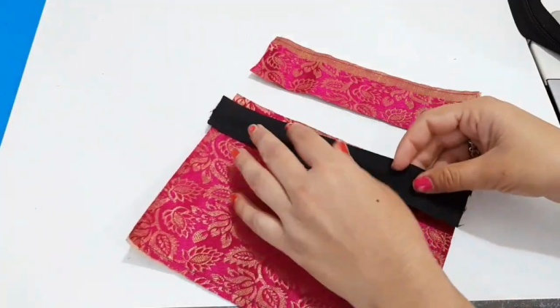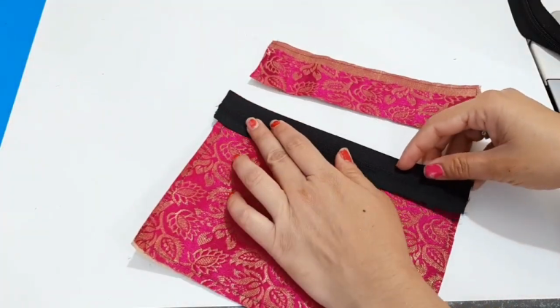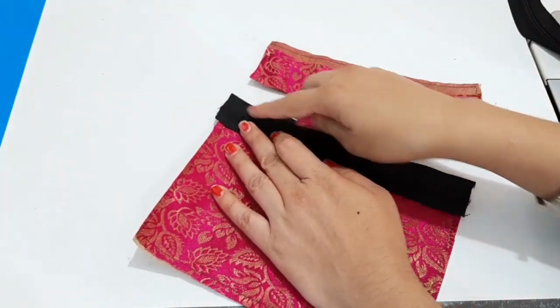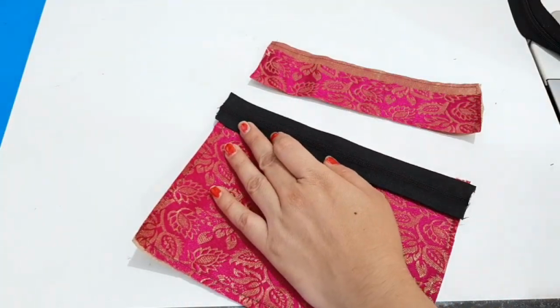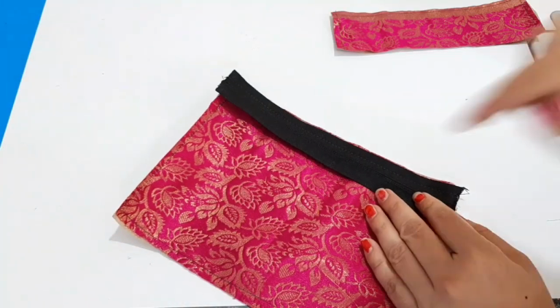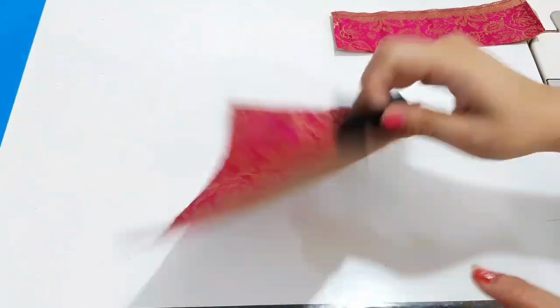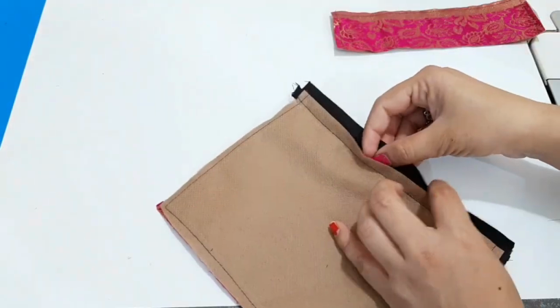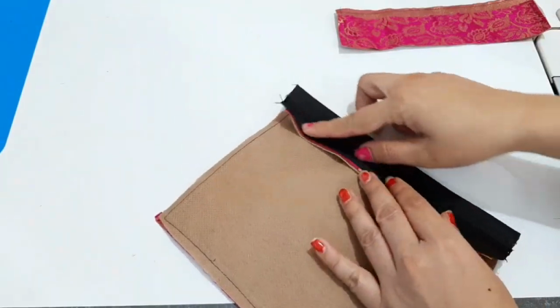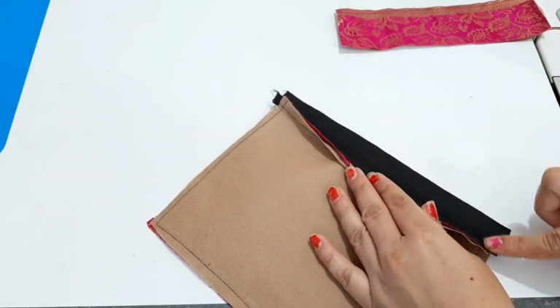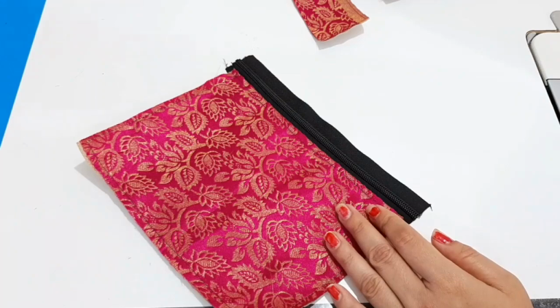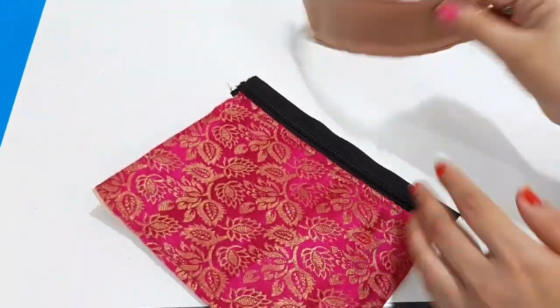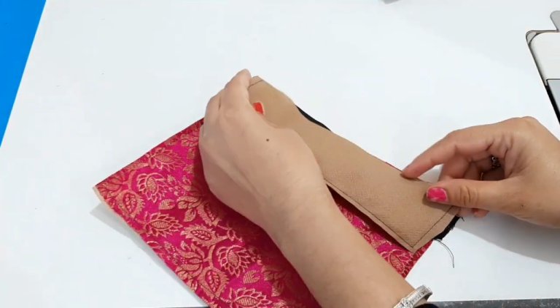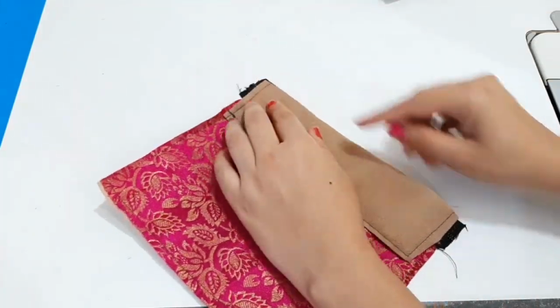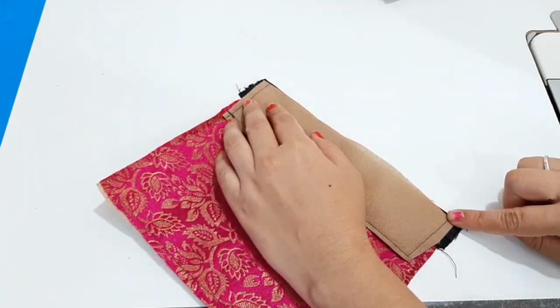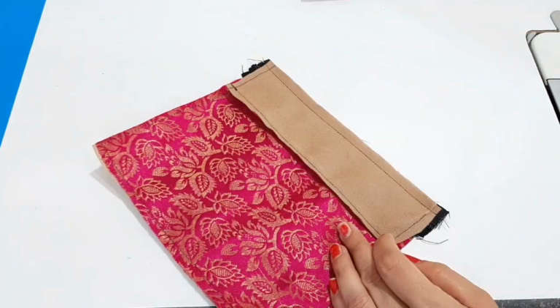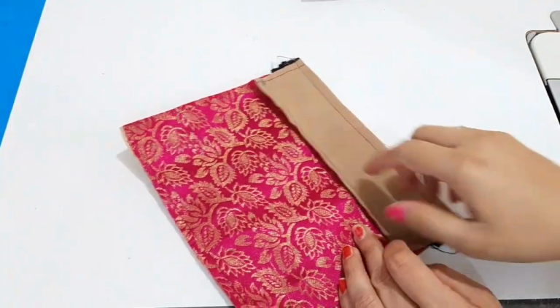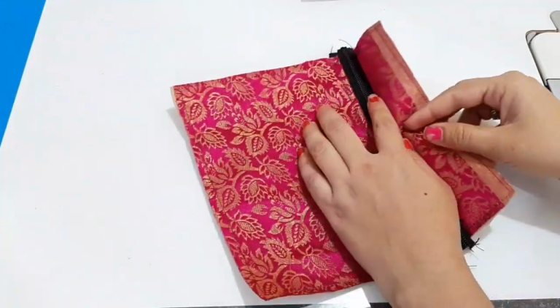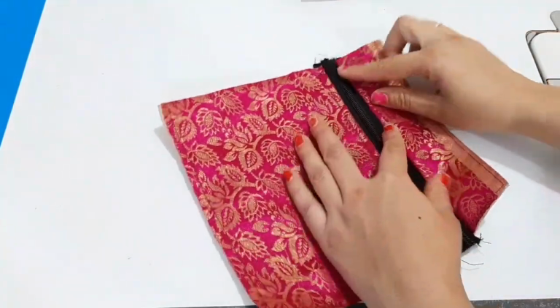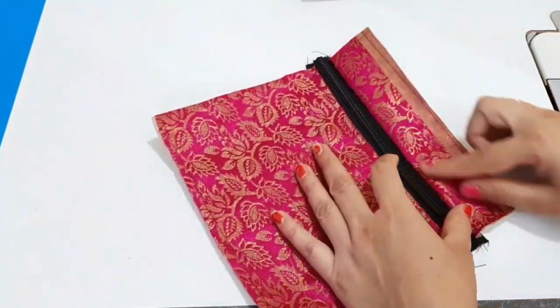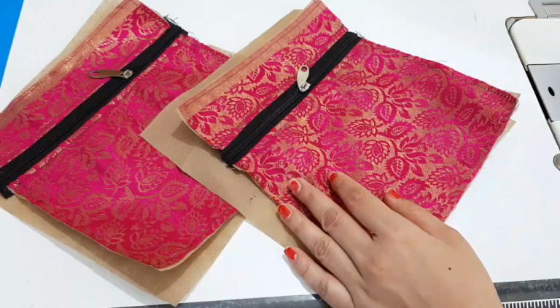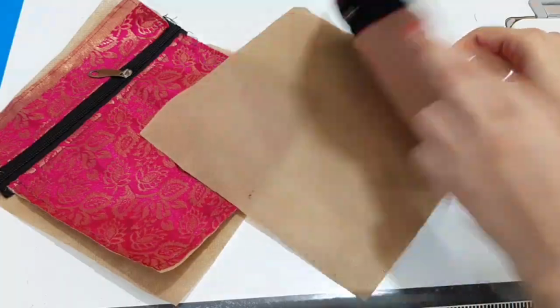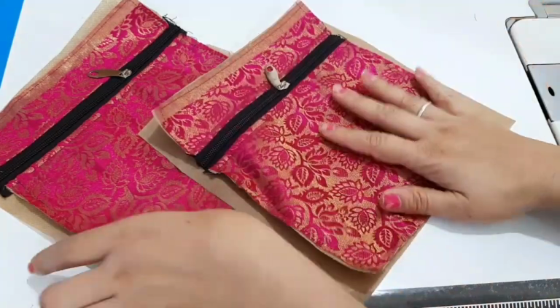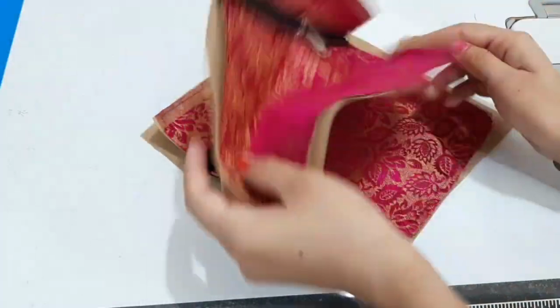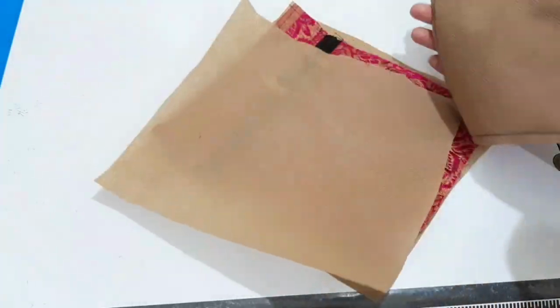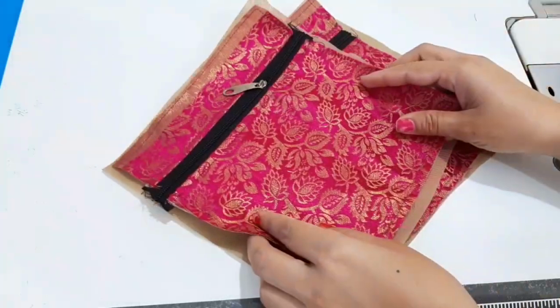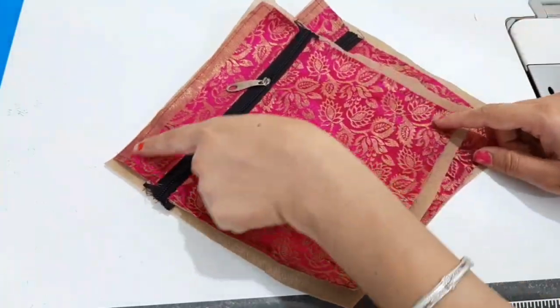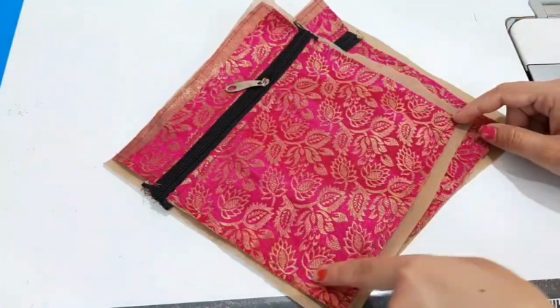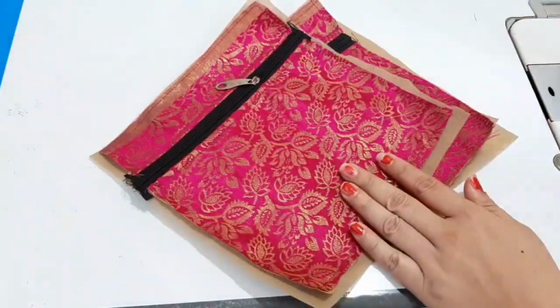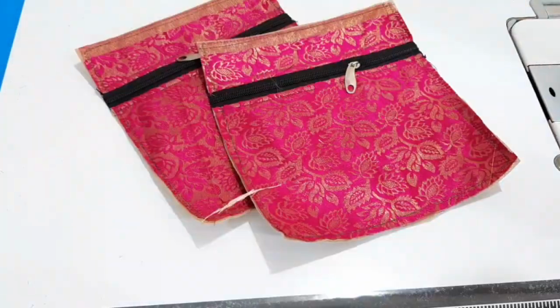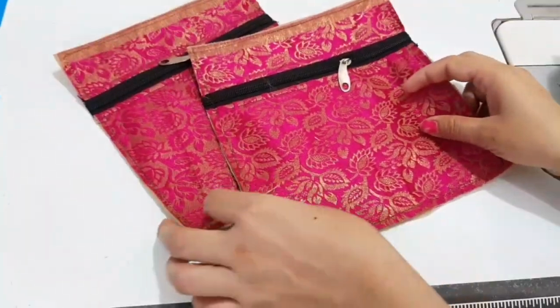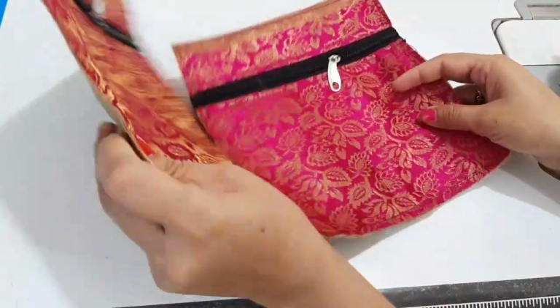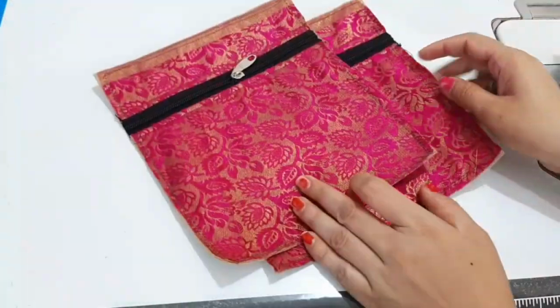Now we will fold it in 2 inches and stitch it. We will stitch it here on all sides.